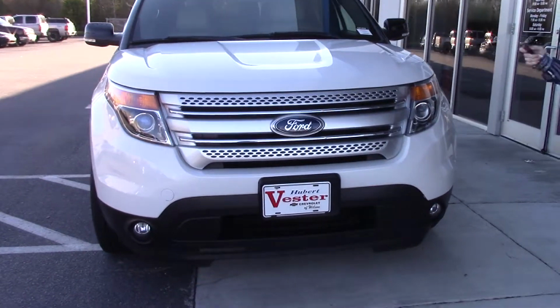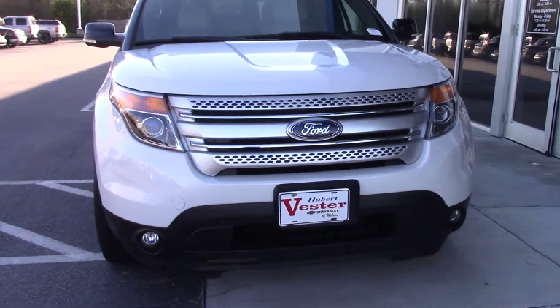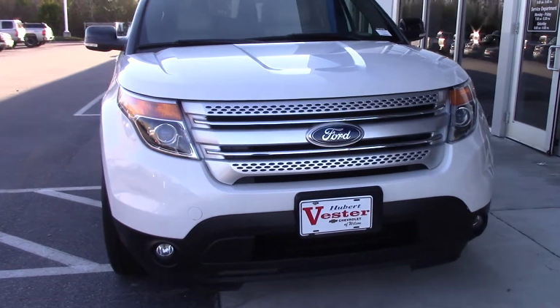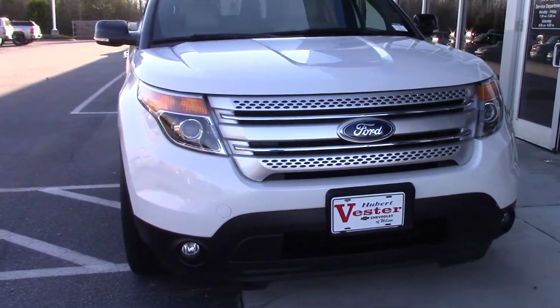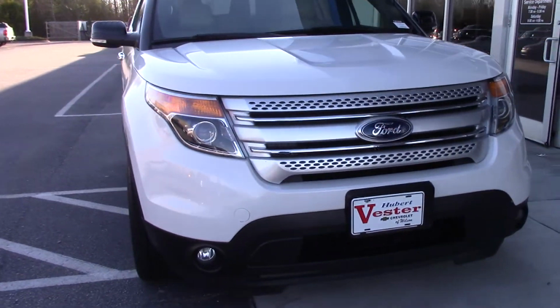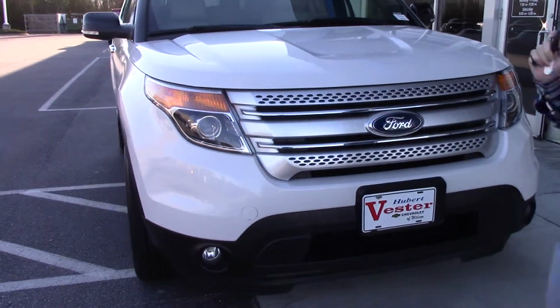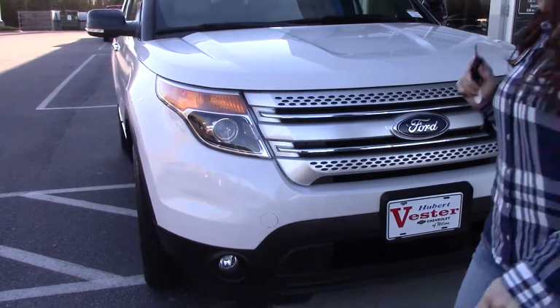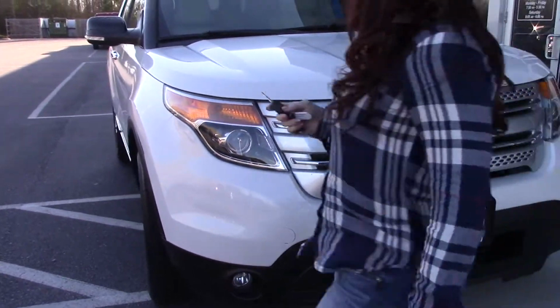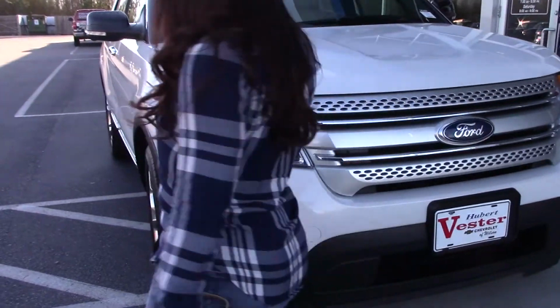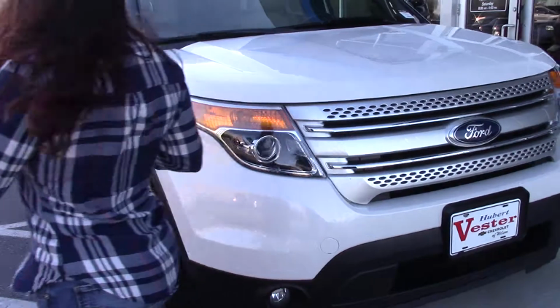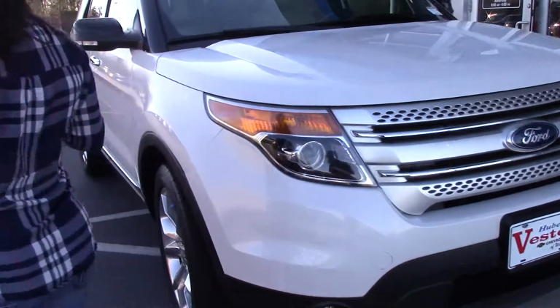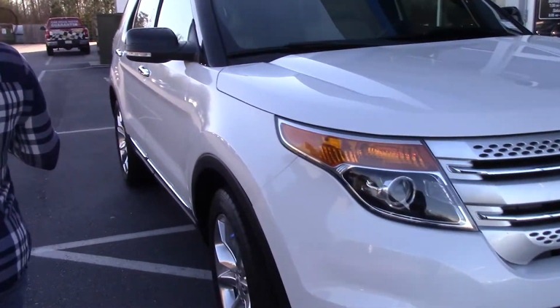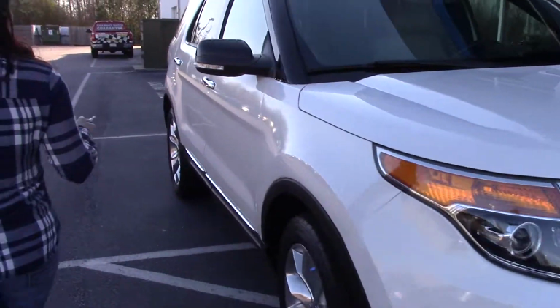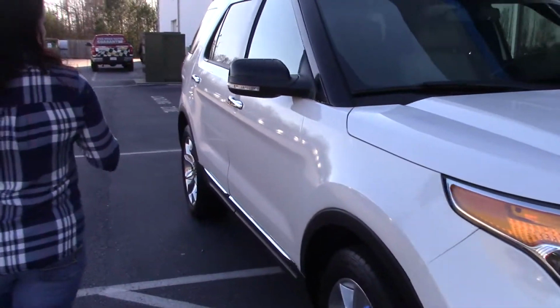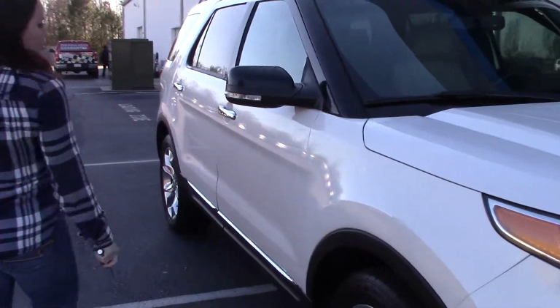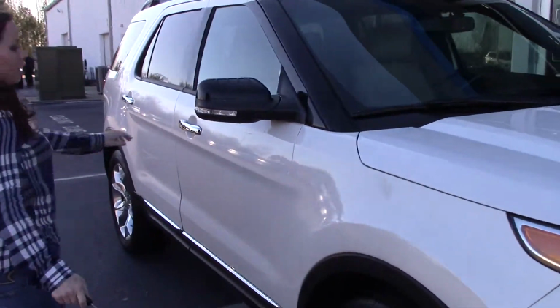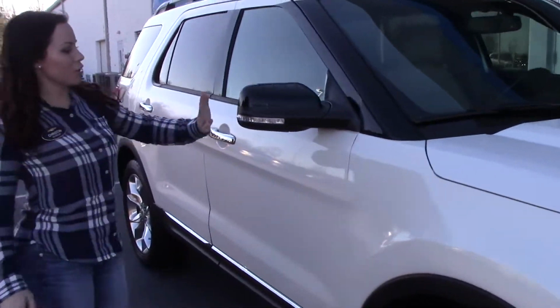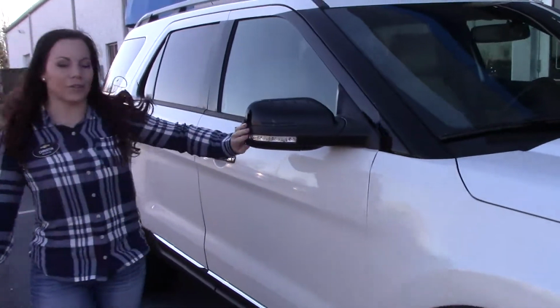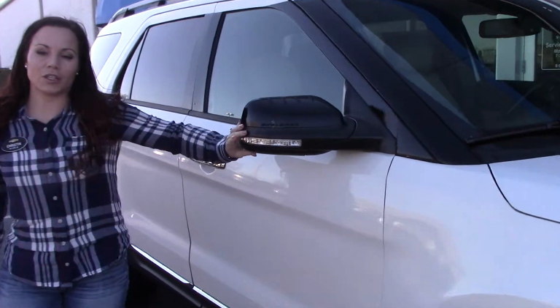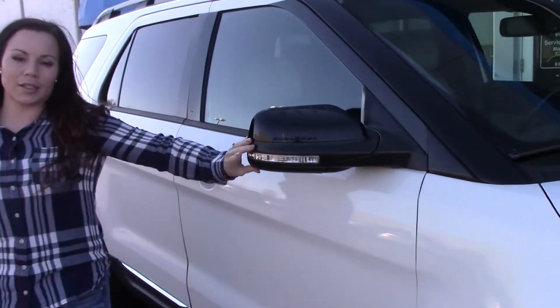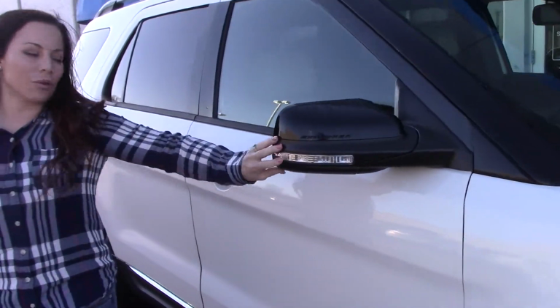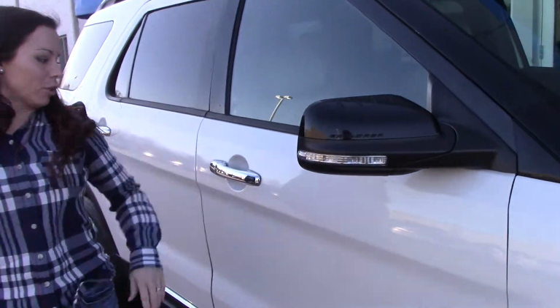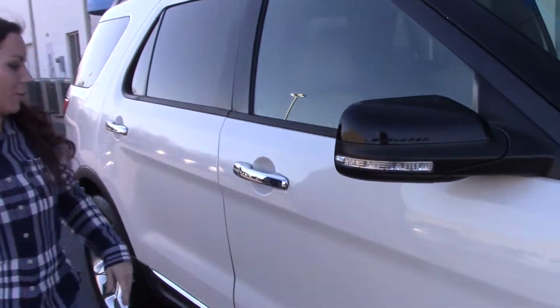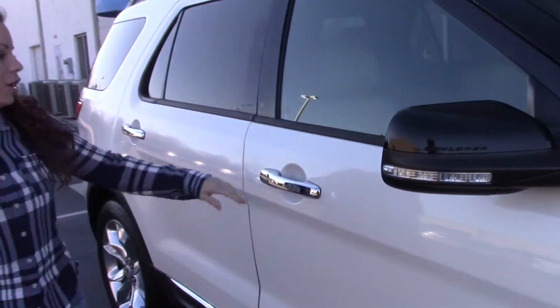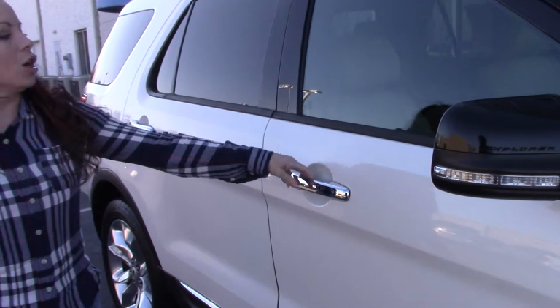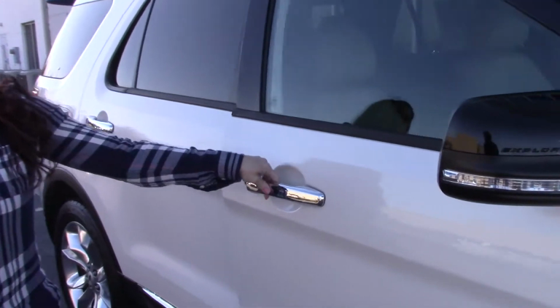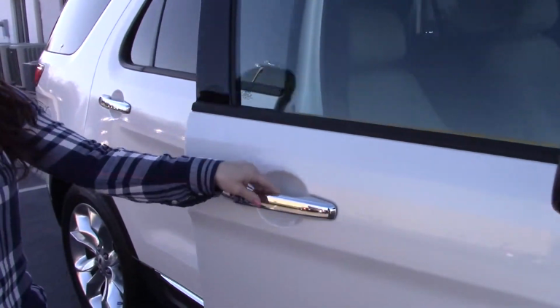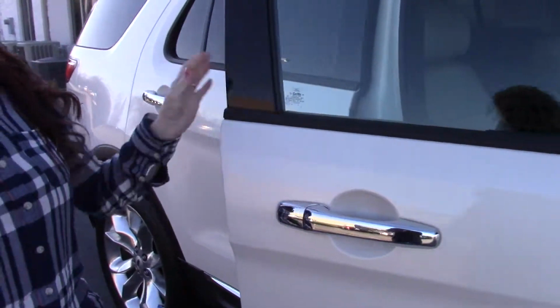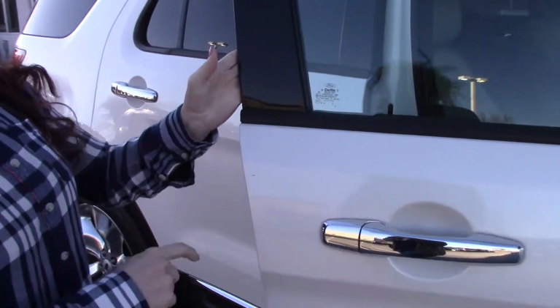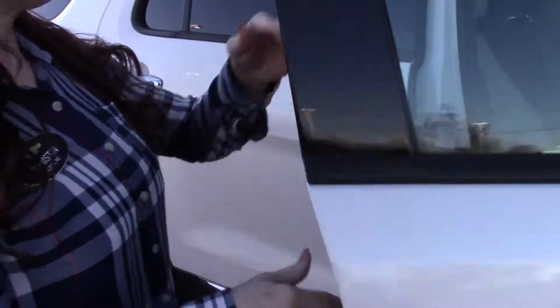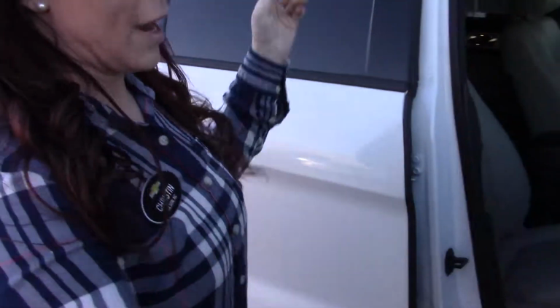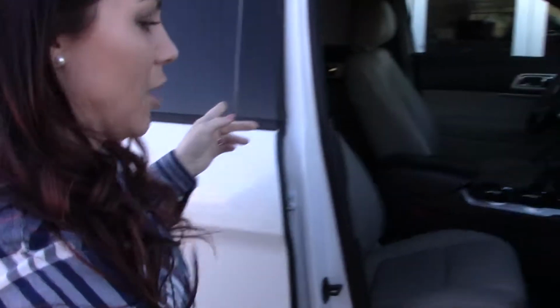It's white in color, LED lights, and fog lights as well. Very sporty SUV. As an additional safety feature, it does have your blinker on your mirror. Chrome accents as well, and a sport rack up top.